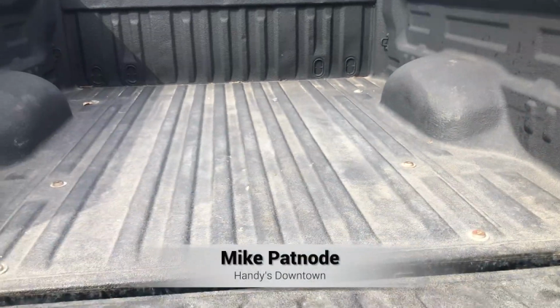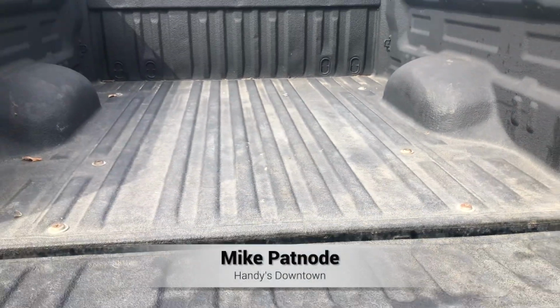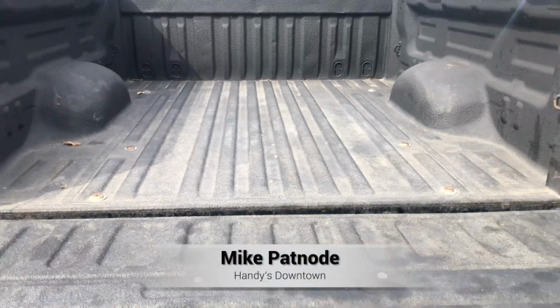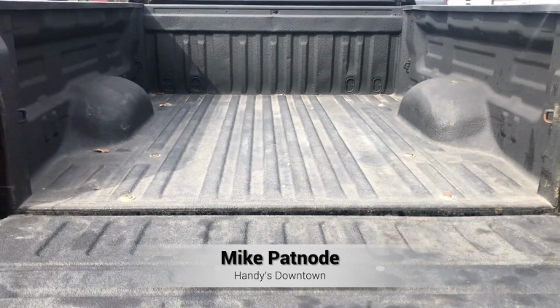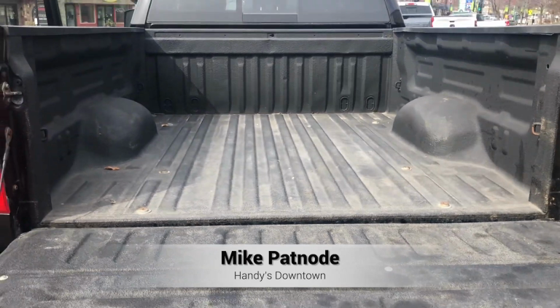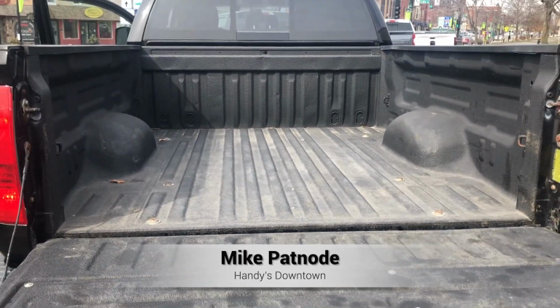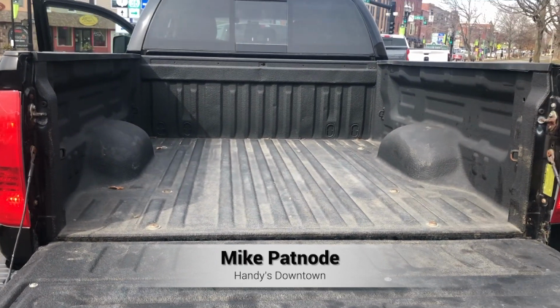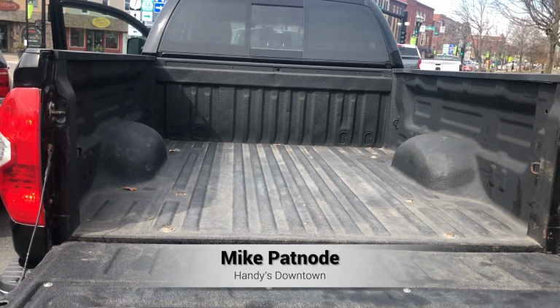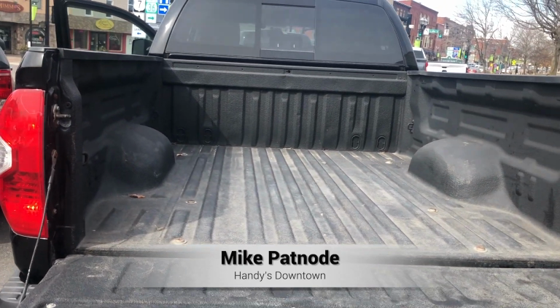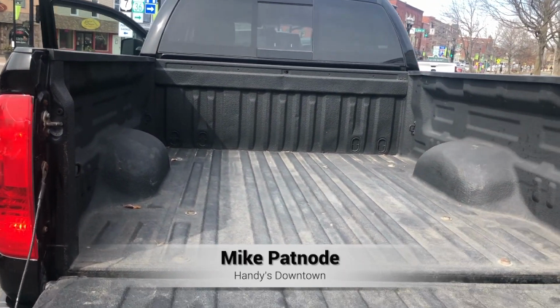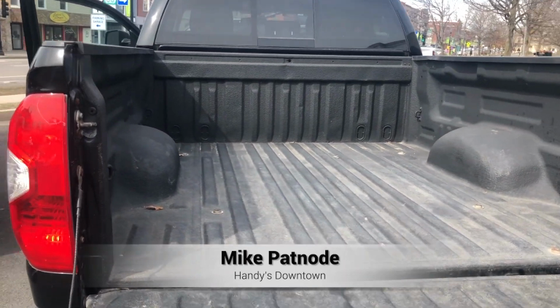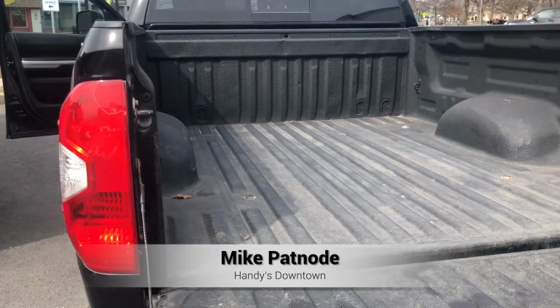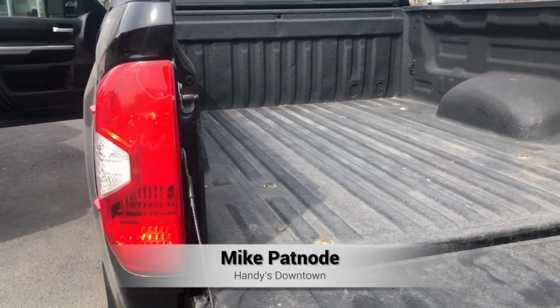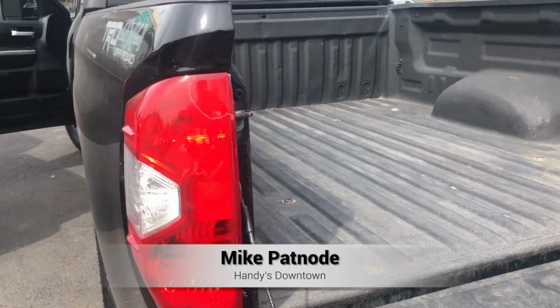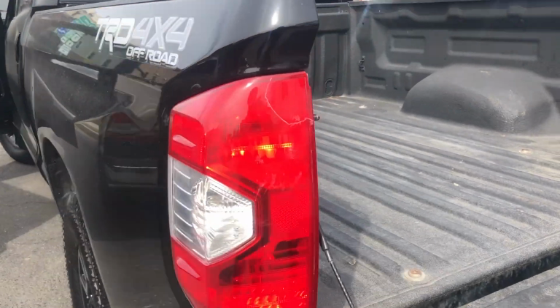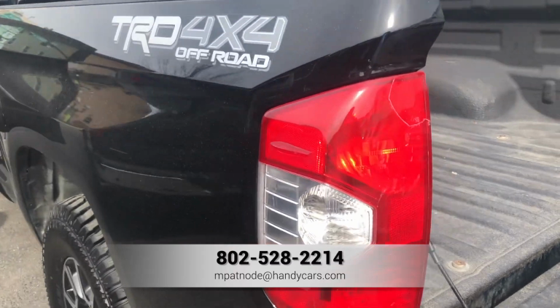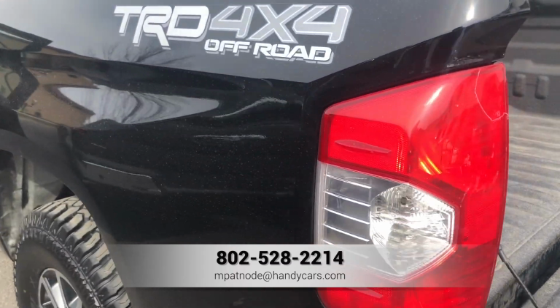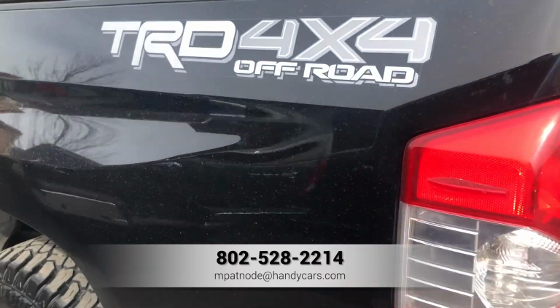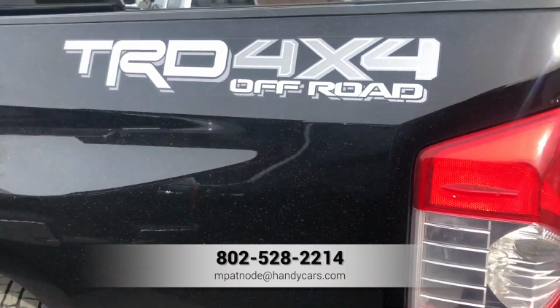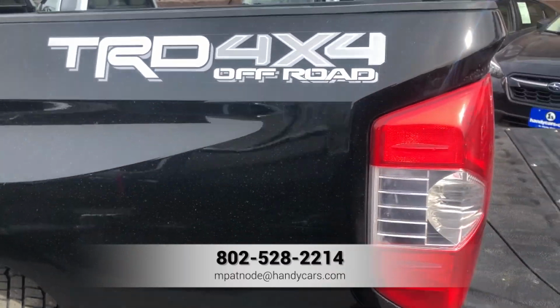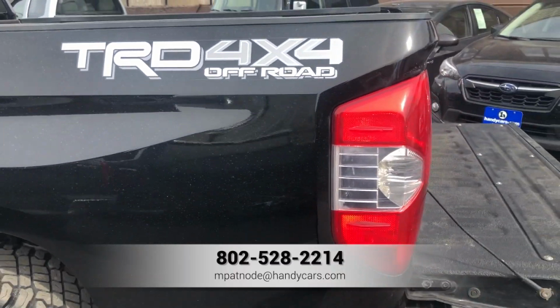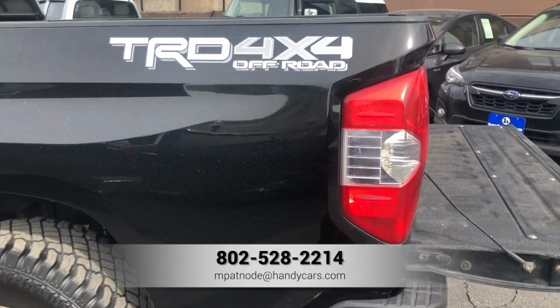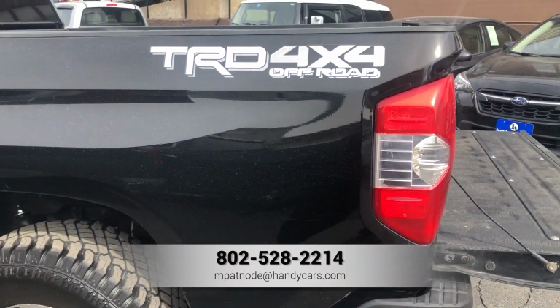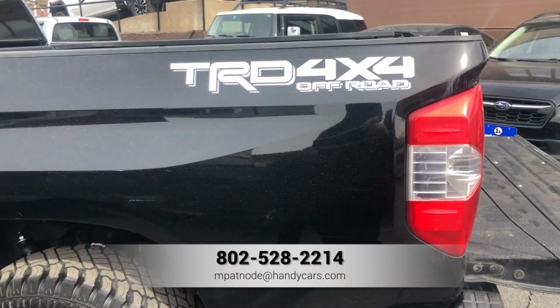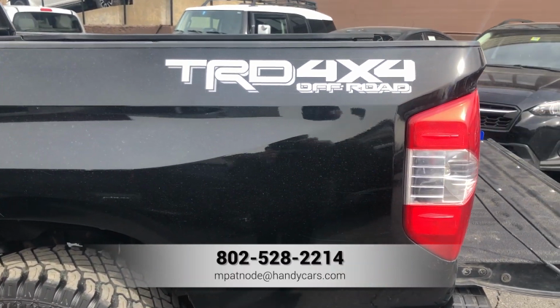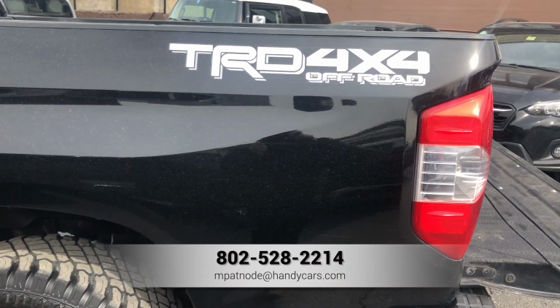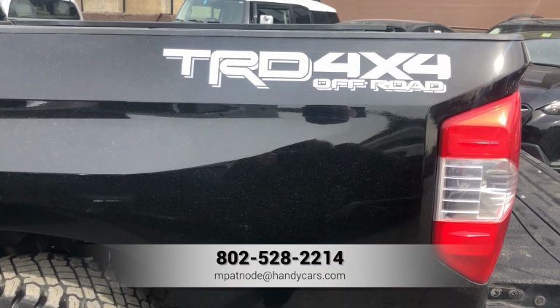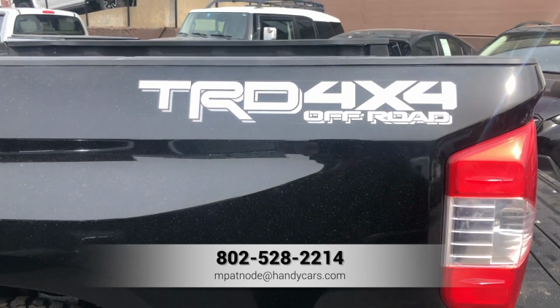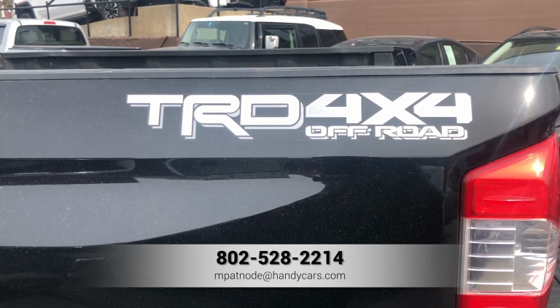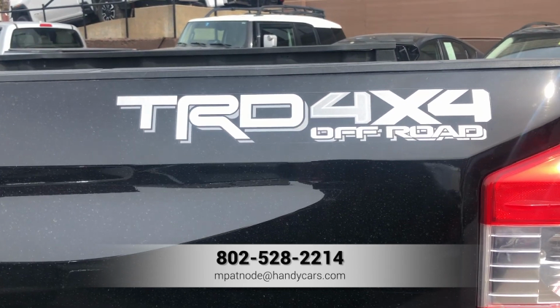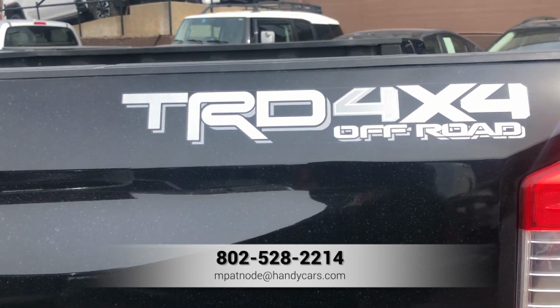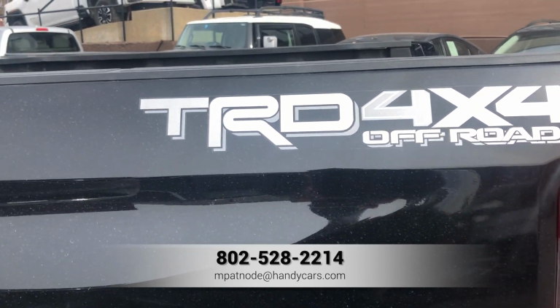Easy-down tailgate, and we have the spray-in bed liner. Give me a call today — my number's at the bottom of the screen — on this 2014 TRD Tundra. Take care.